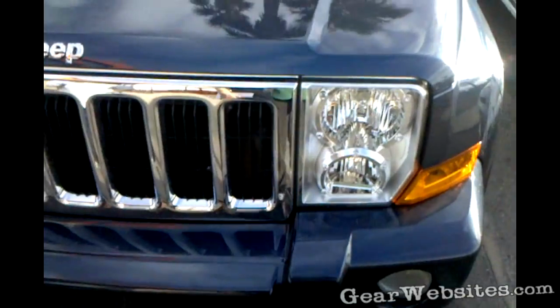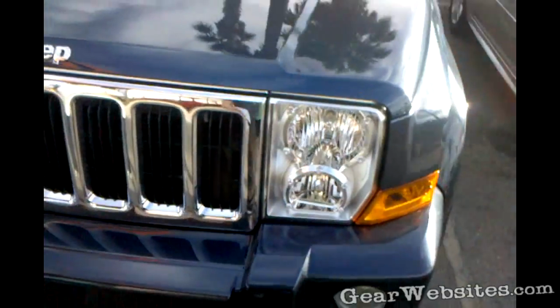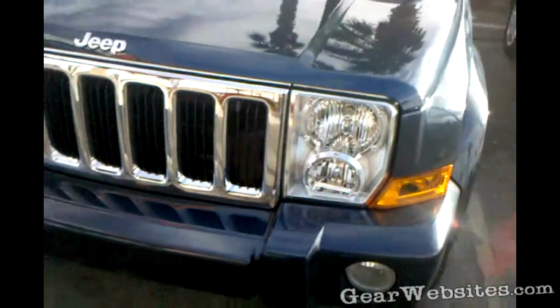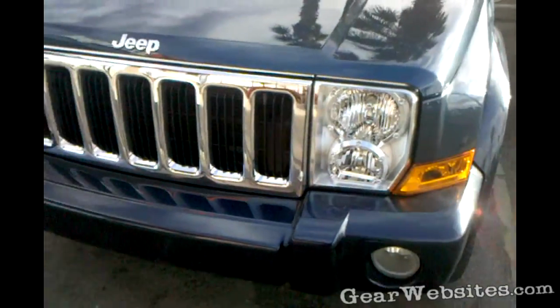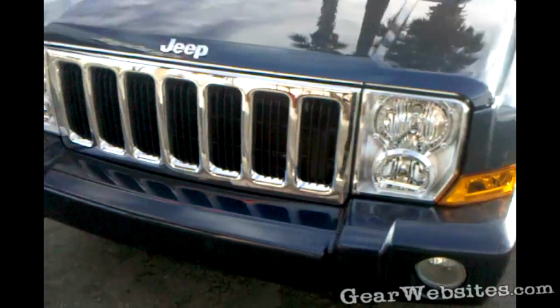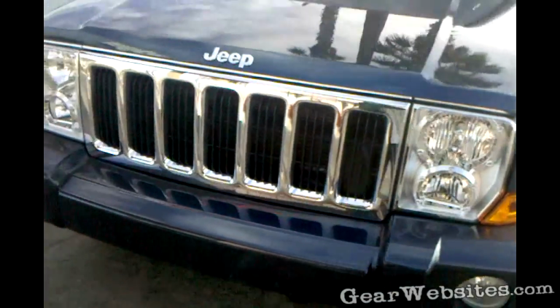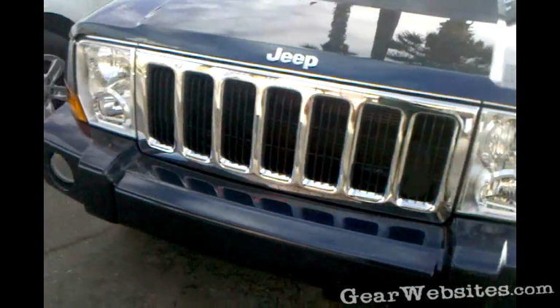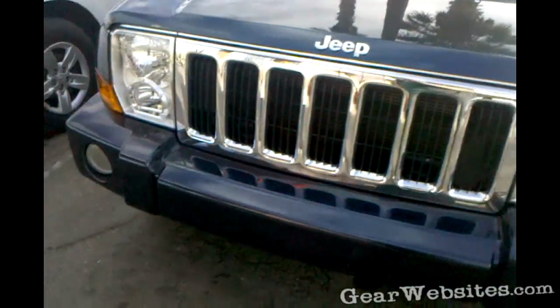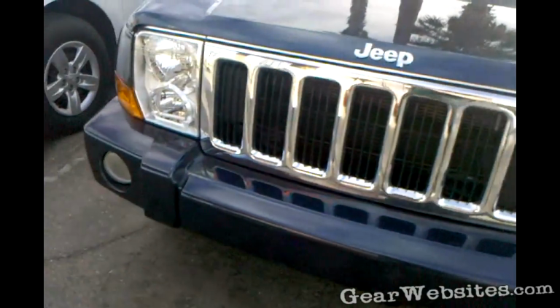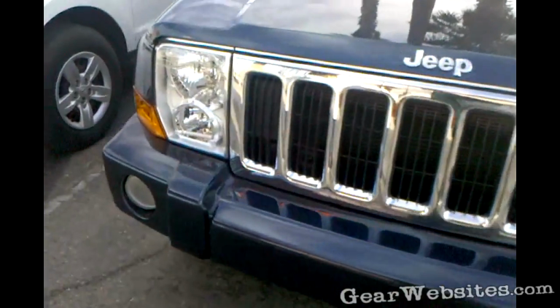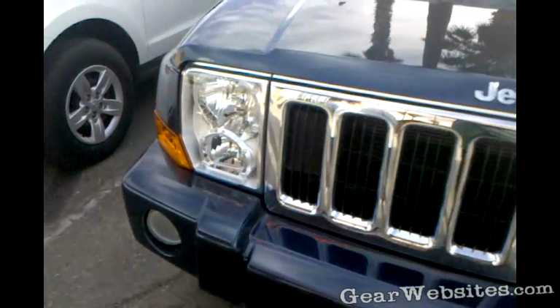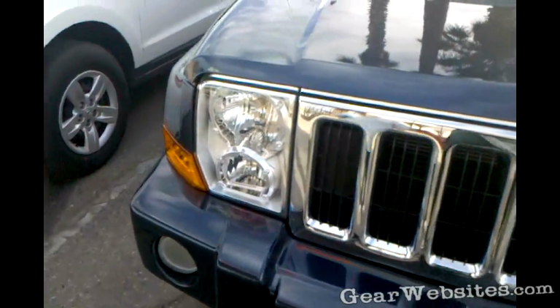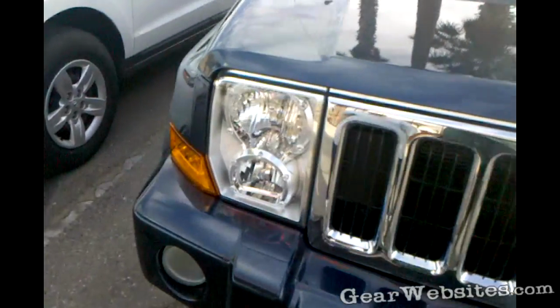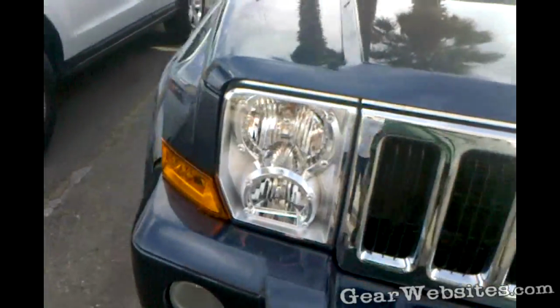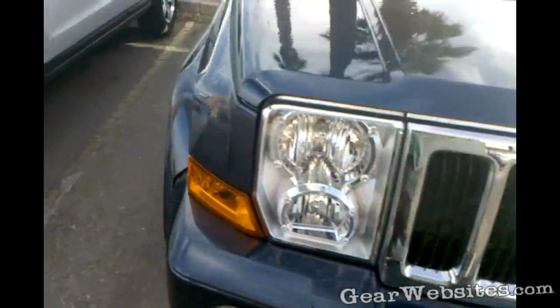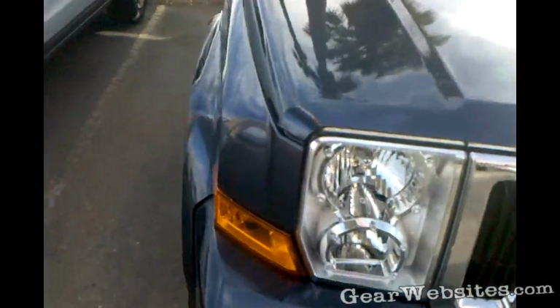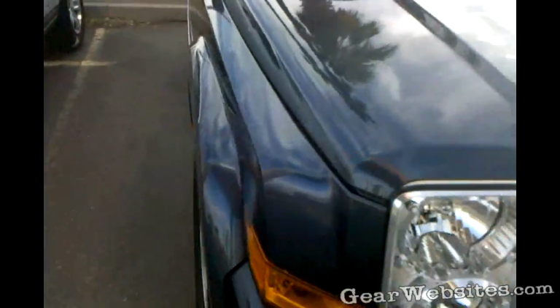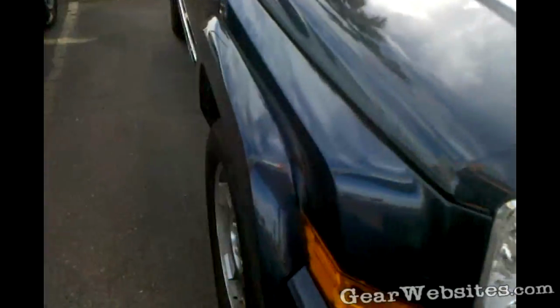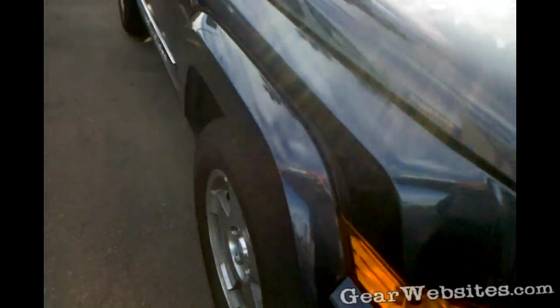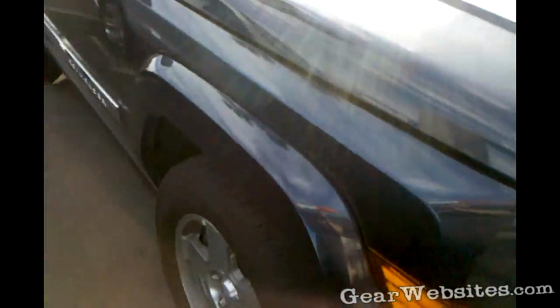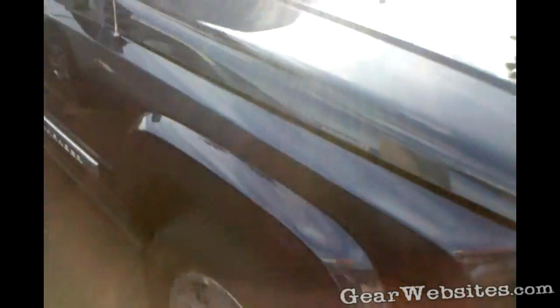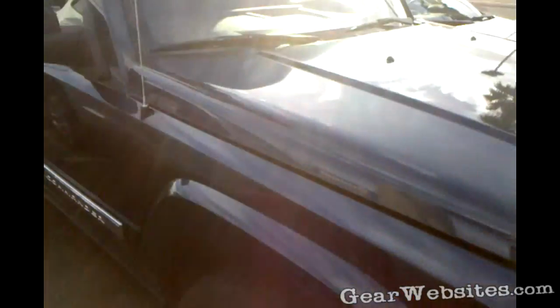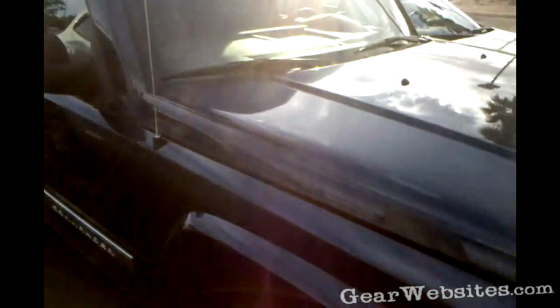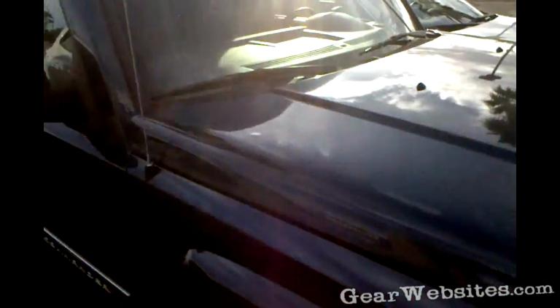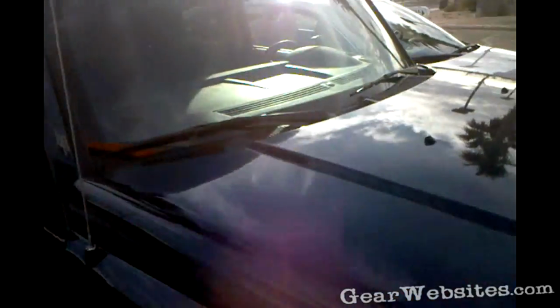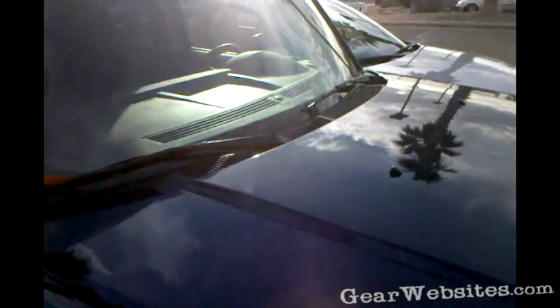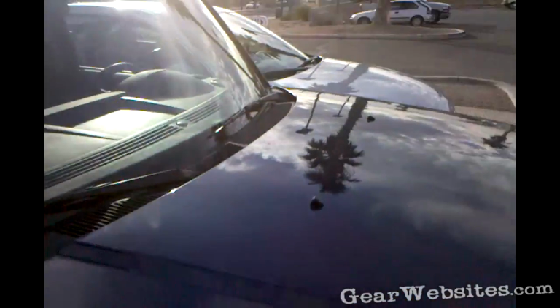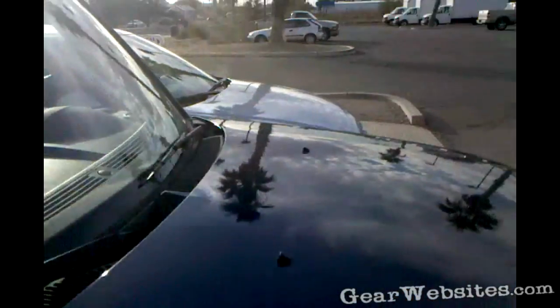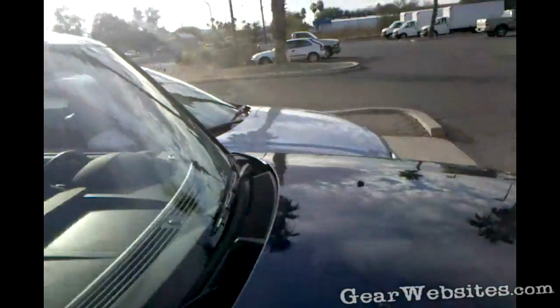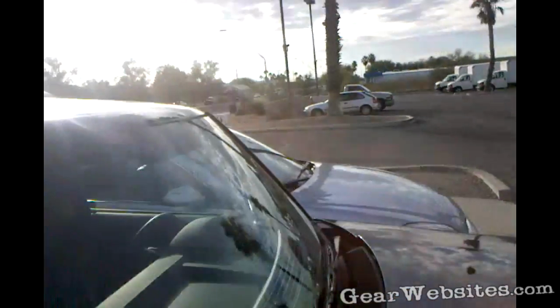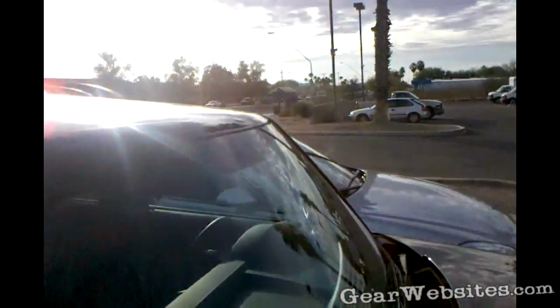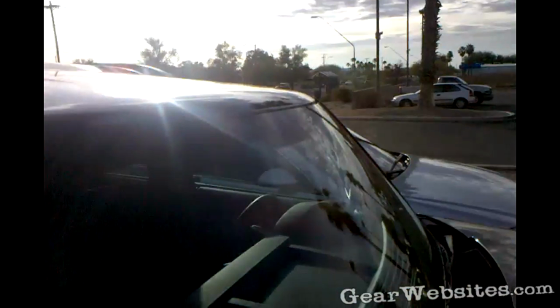So do we see anything? I don't see anything. Looking pretty good, pretty new.